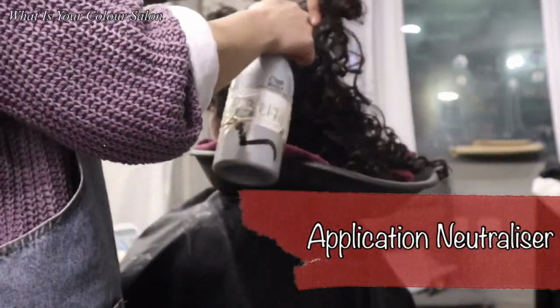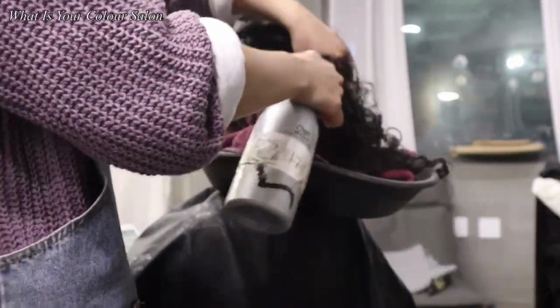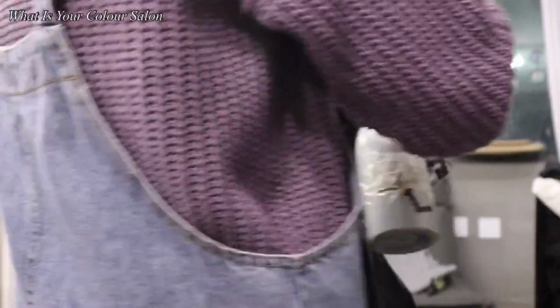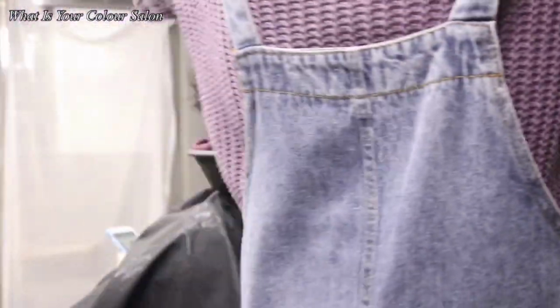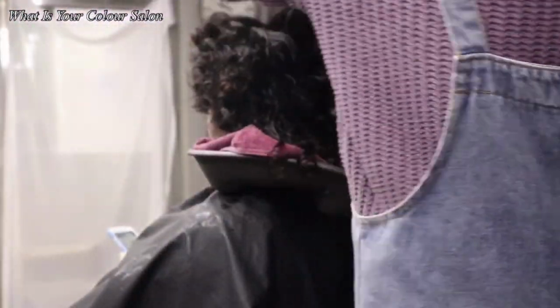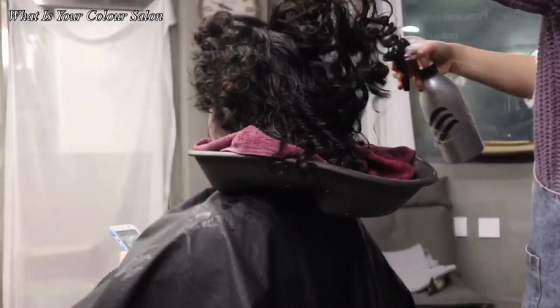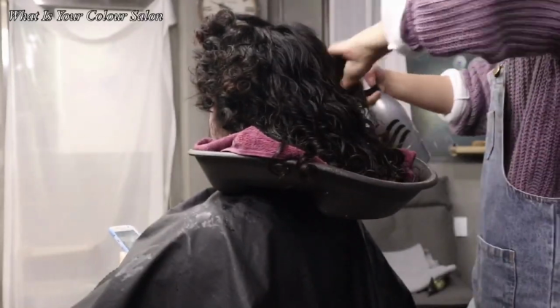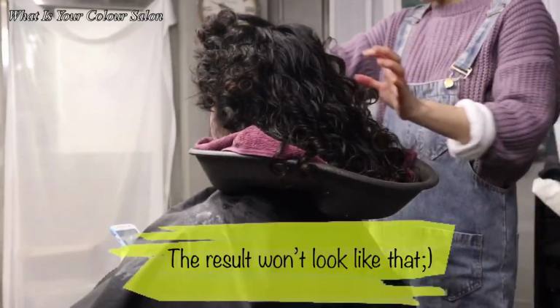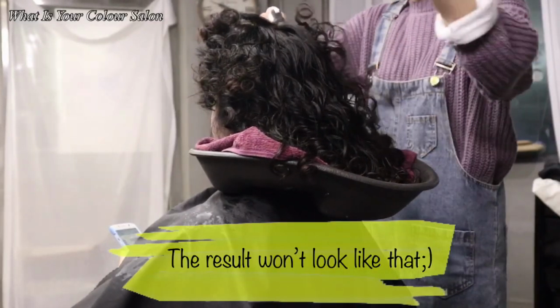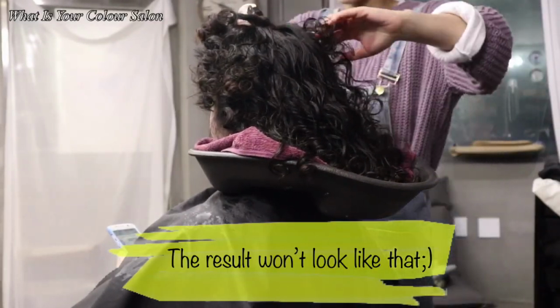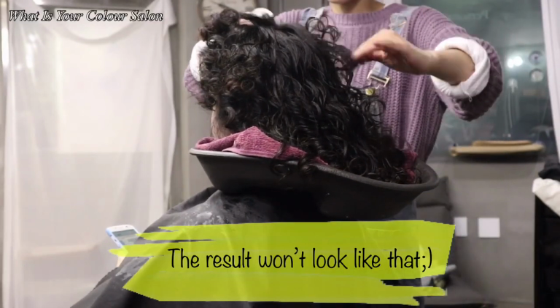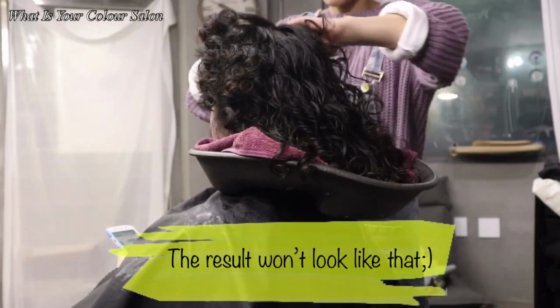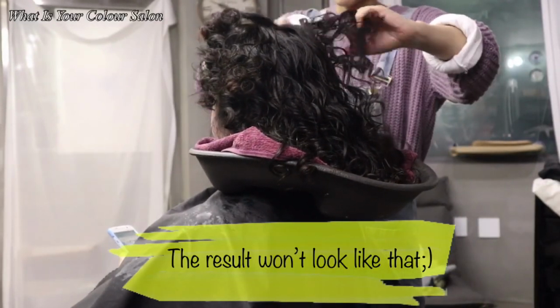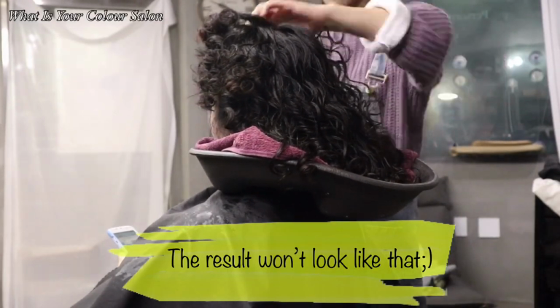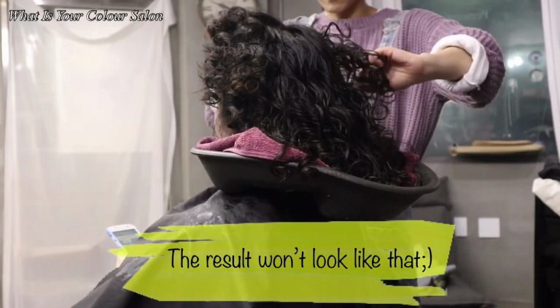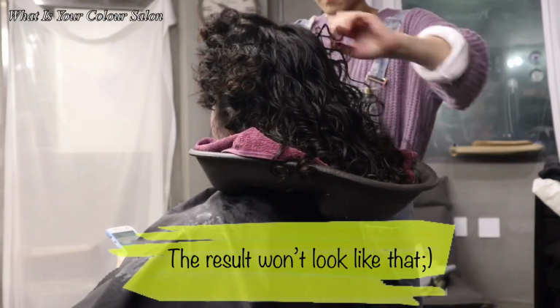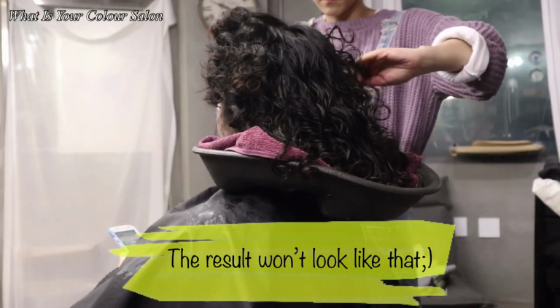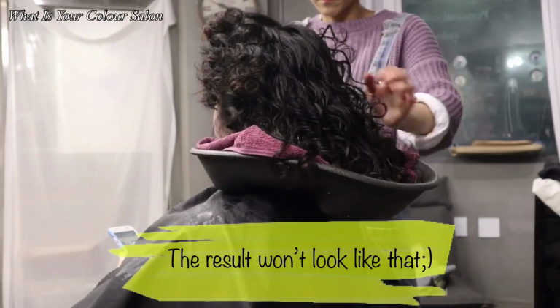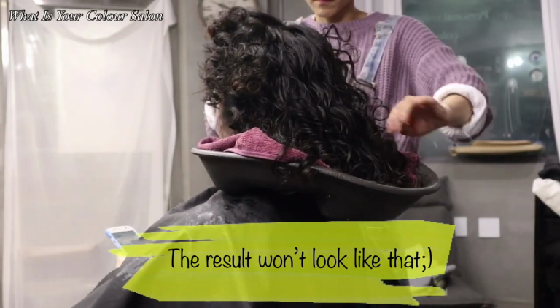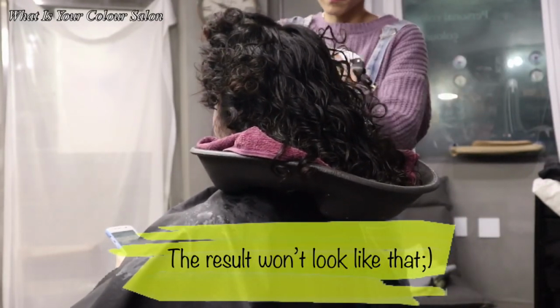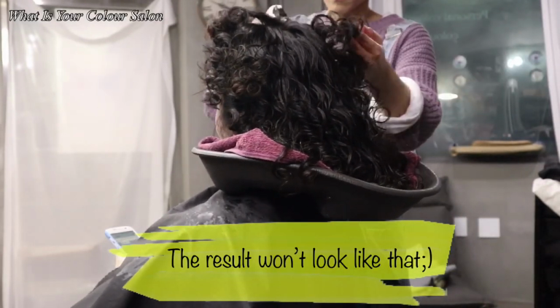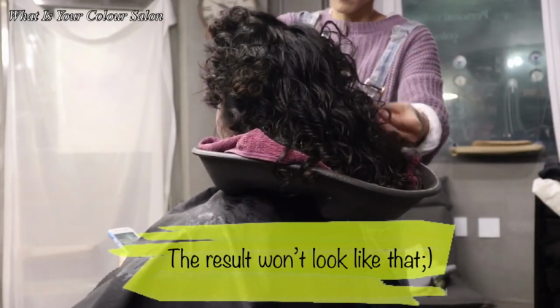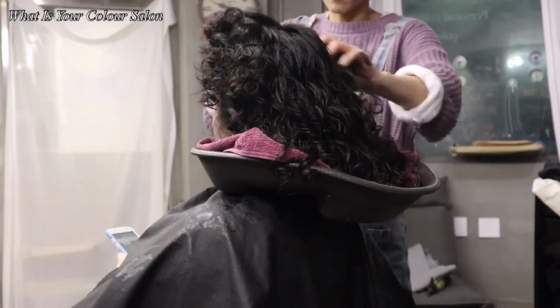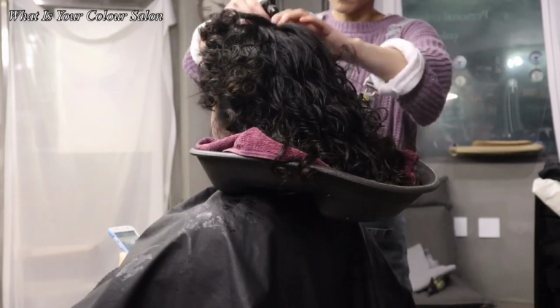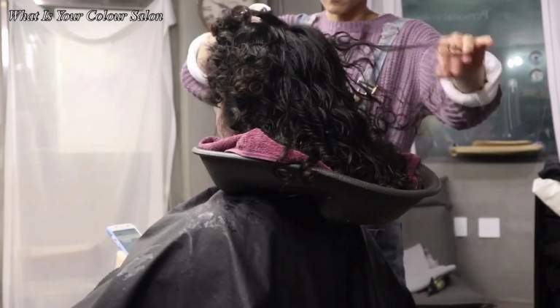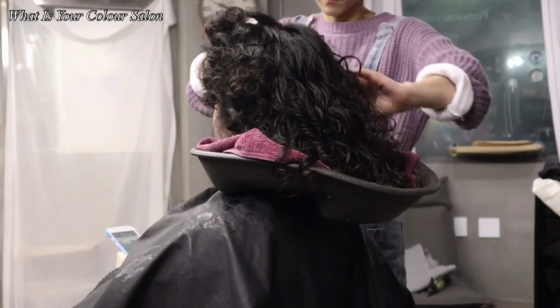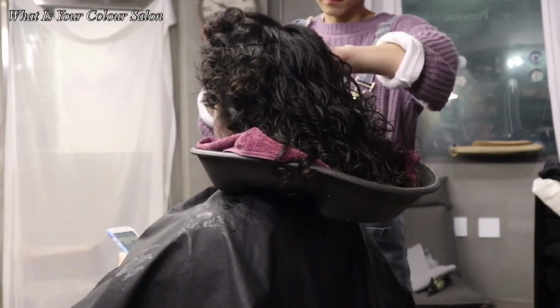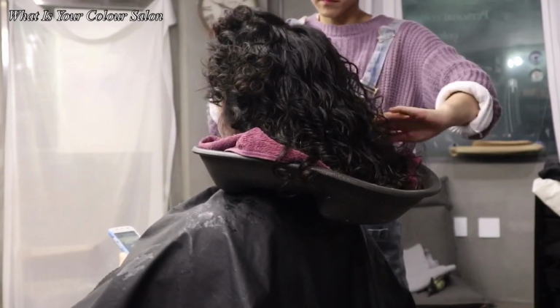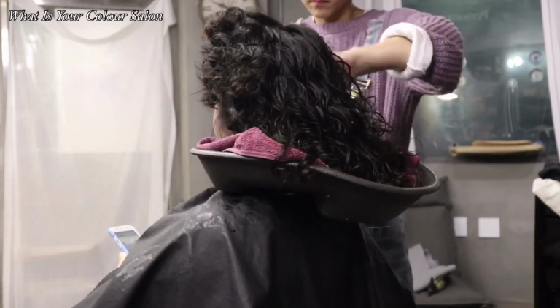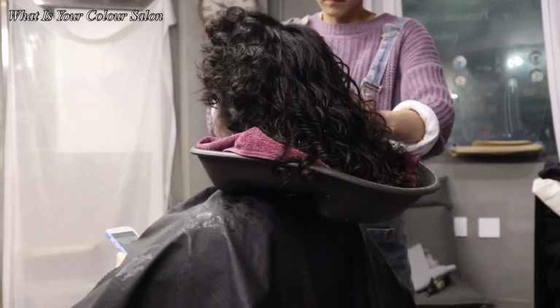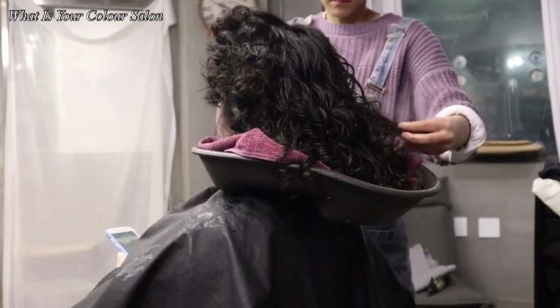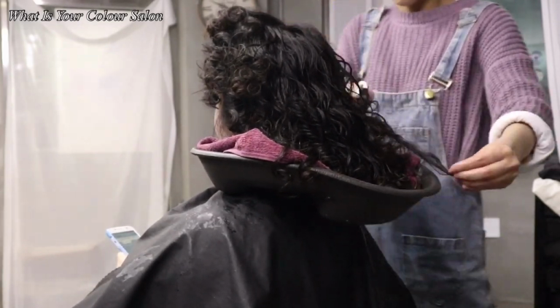After neutralizing all over it, wait 10 minutes, then rinse it off without shampoo and apply treatment for a silky texture.